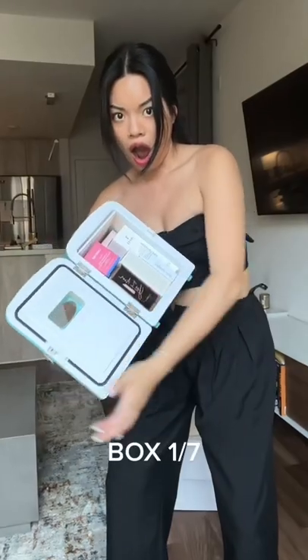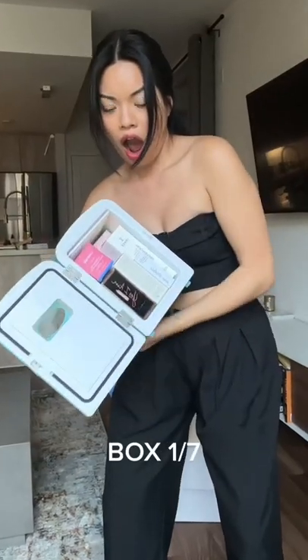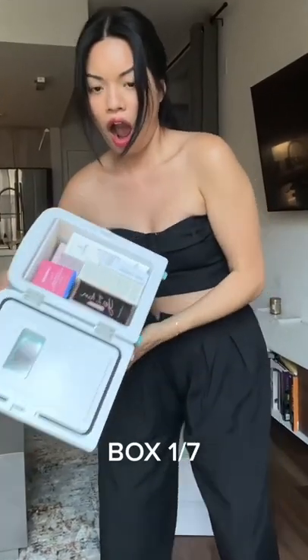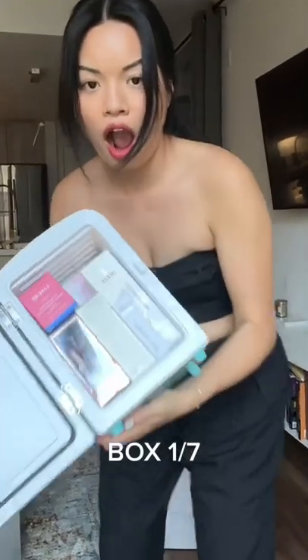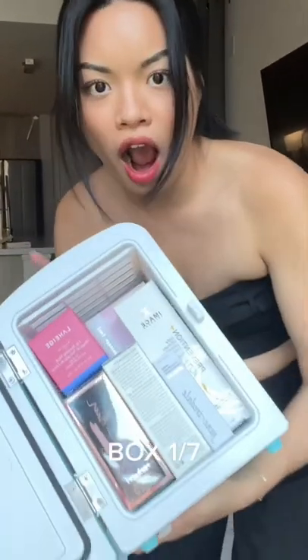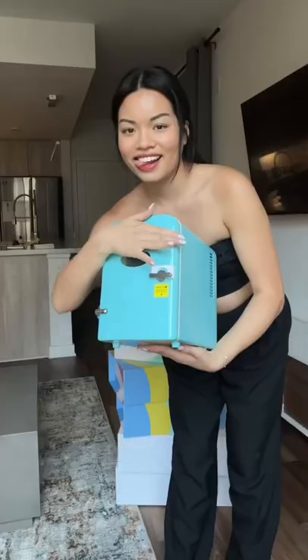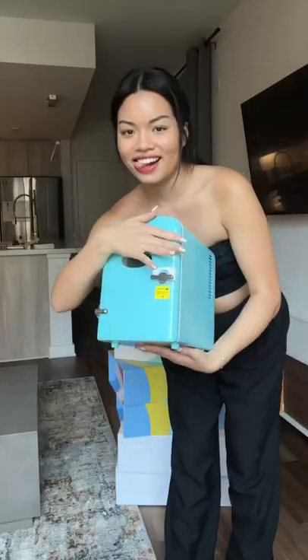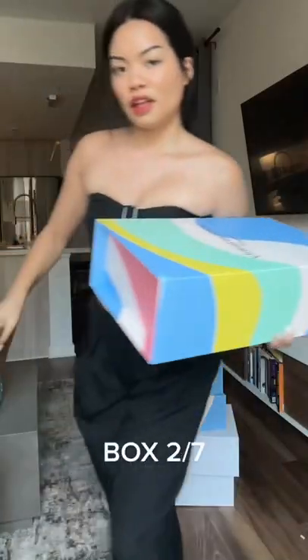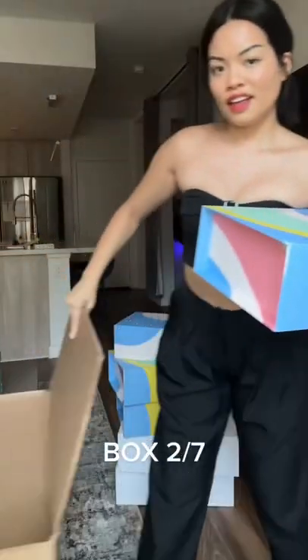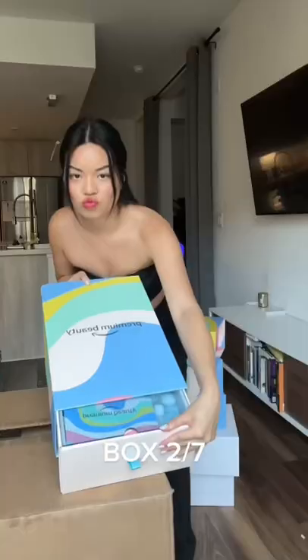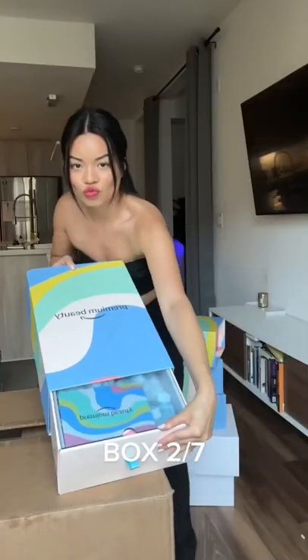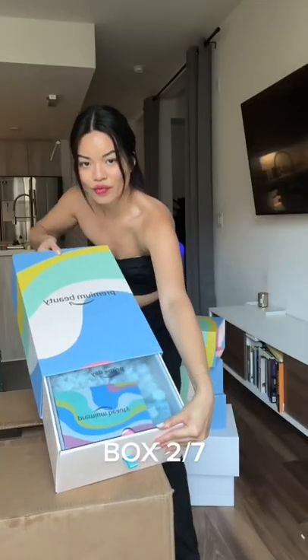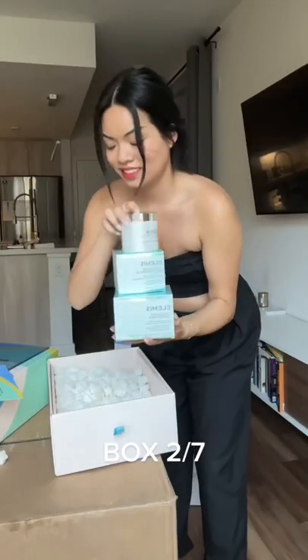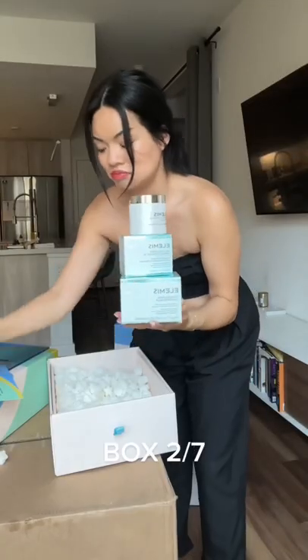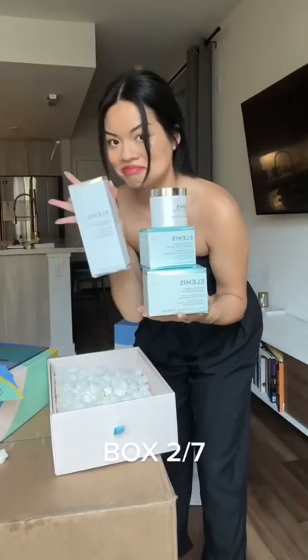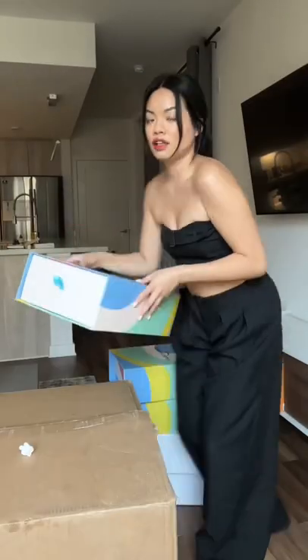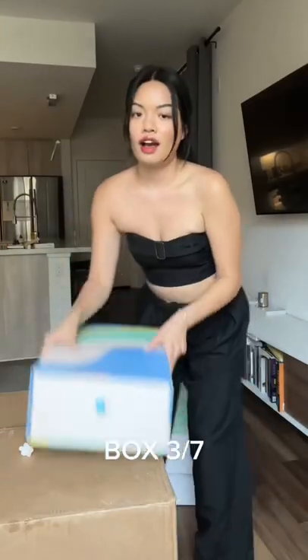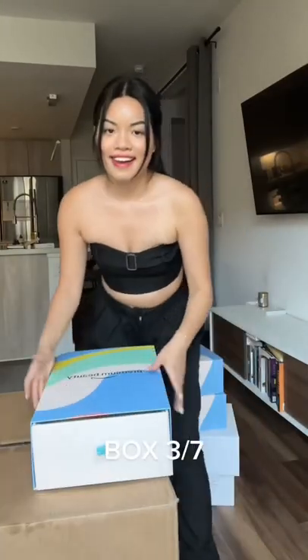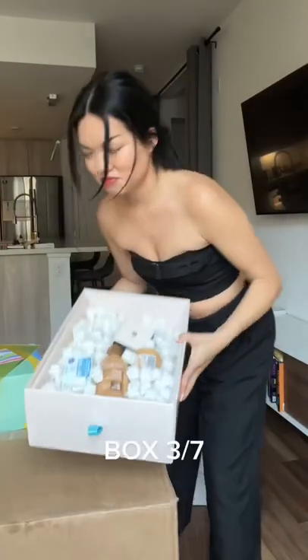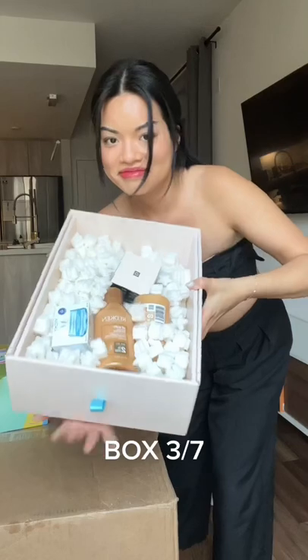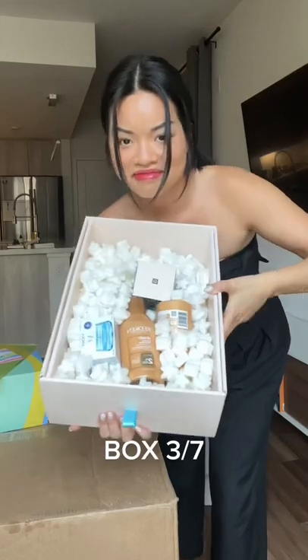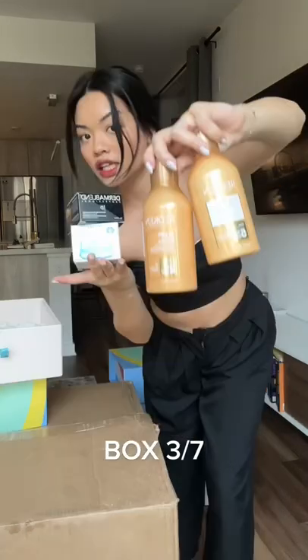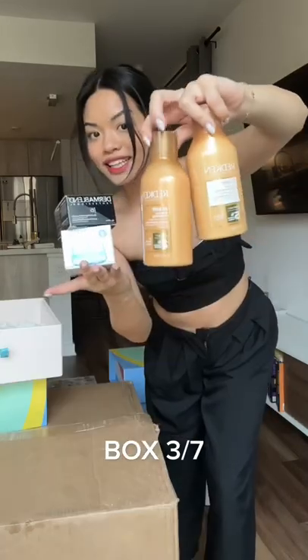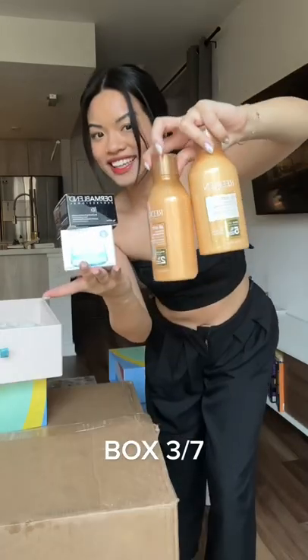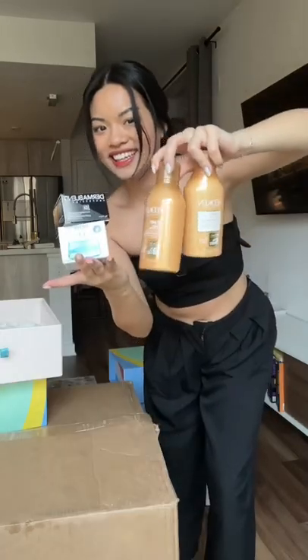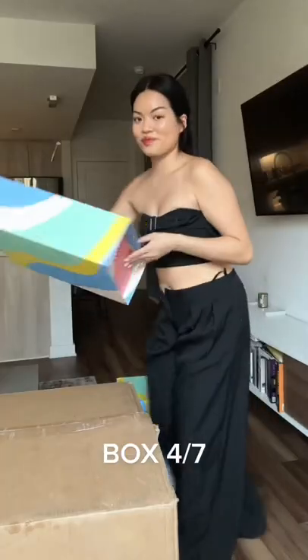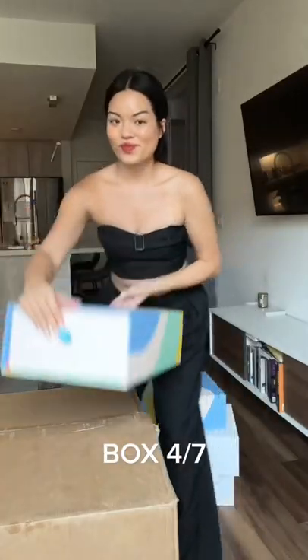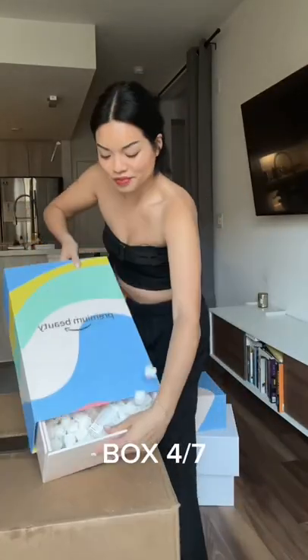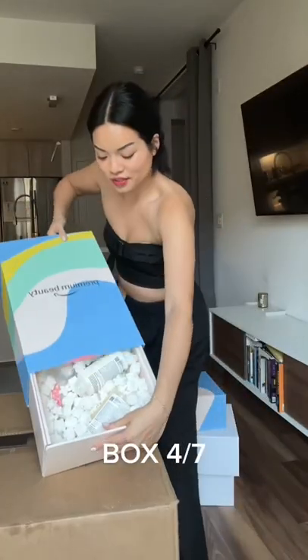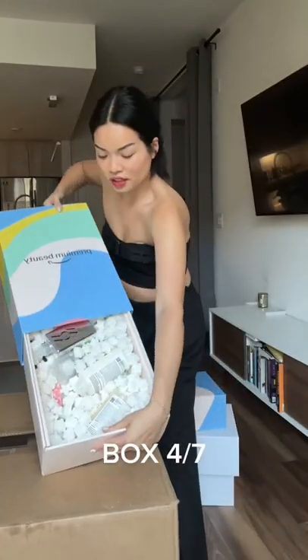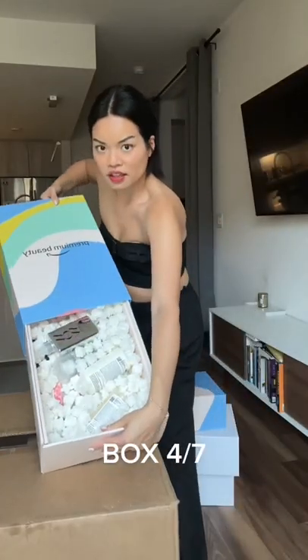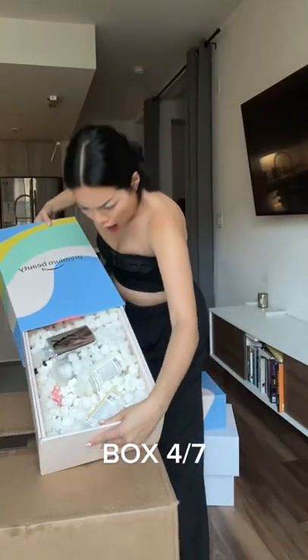Box number one was a mini fridge filled with beauty products. The second box was a bunch of Elemis products — basically a really bougie cleansing balm. Box number three had fancy hair stuff.